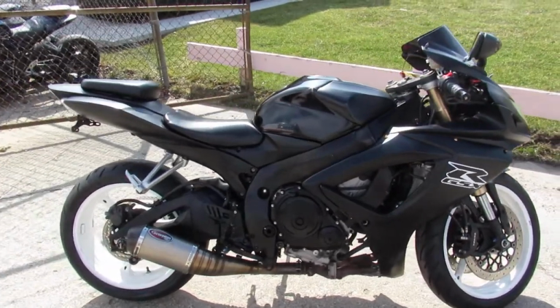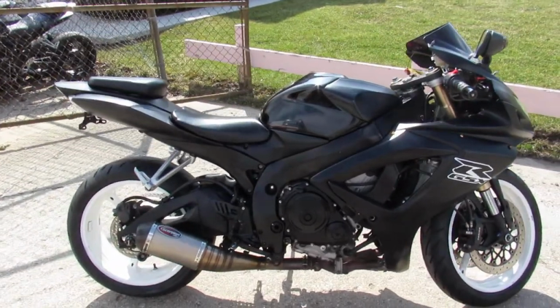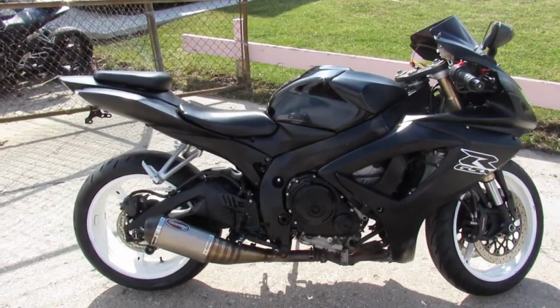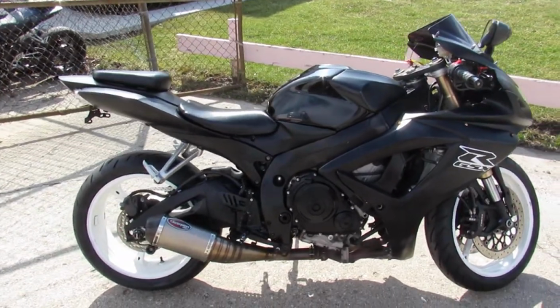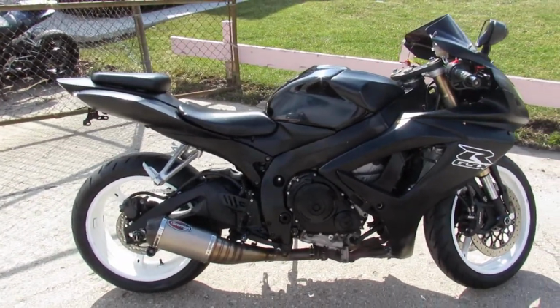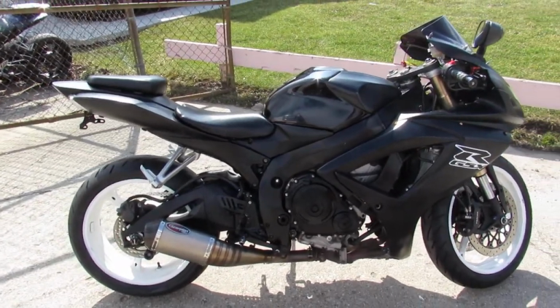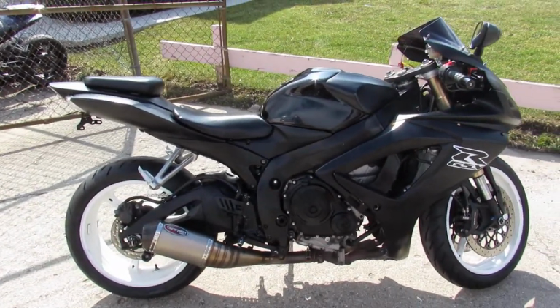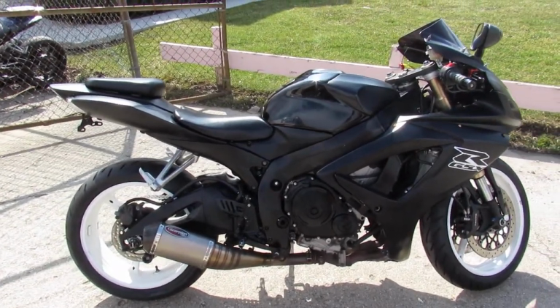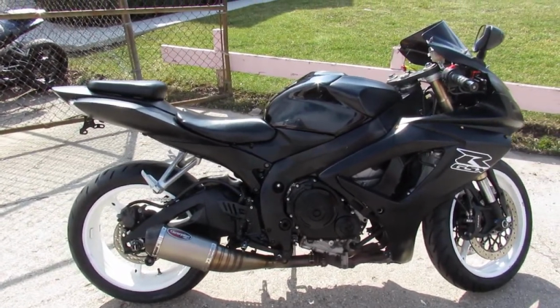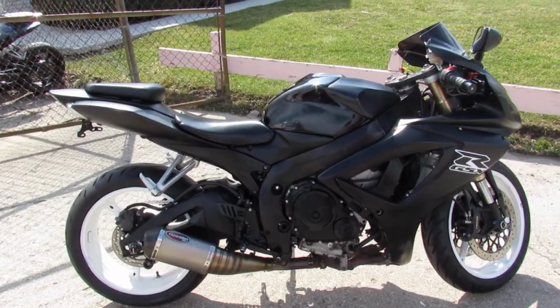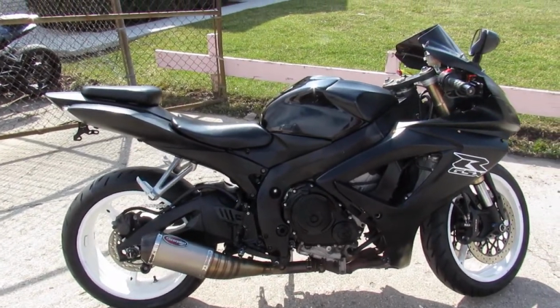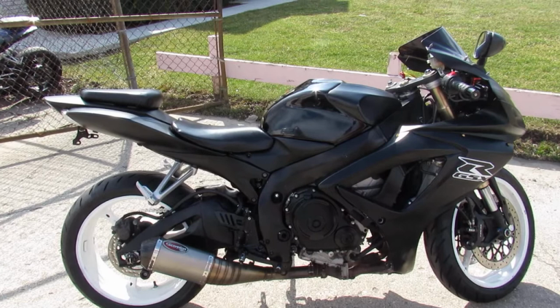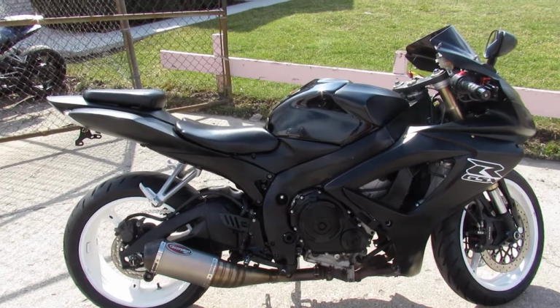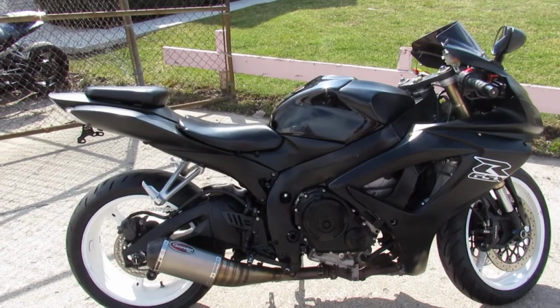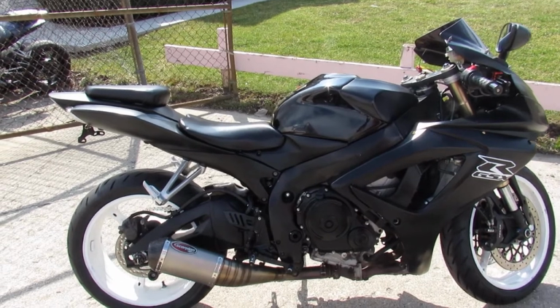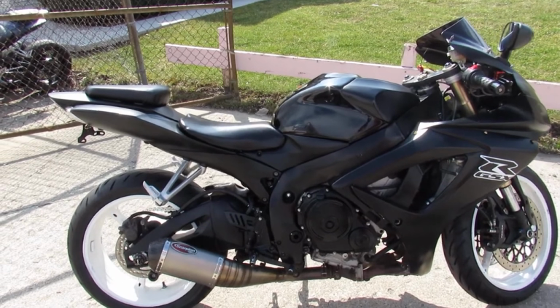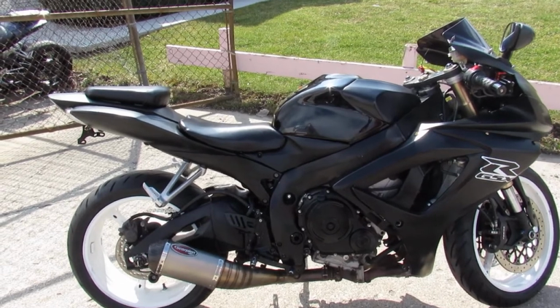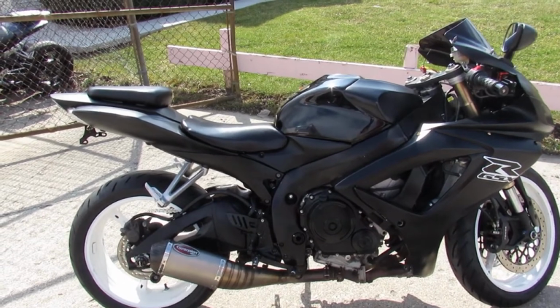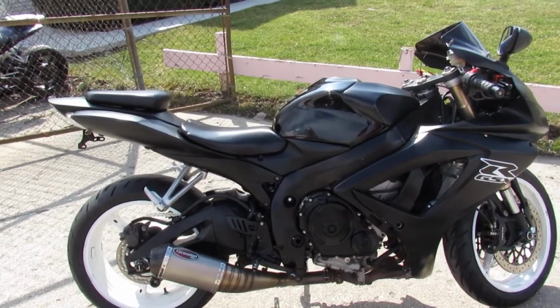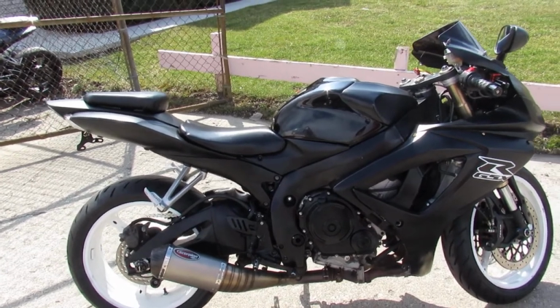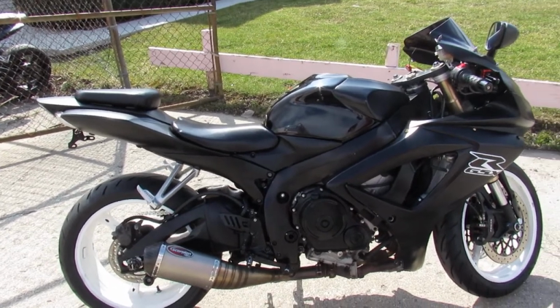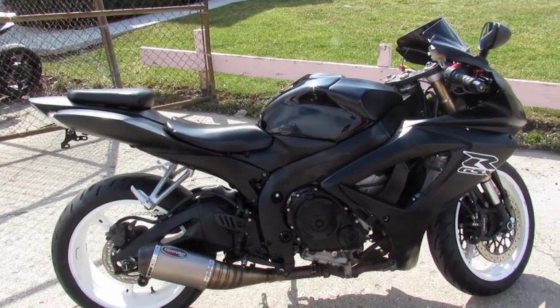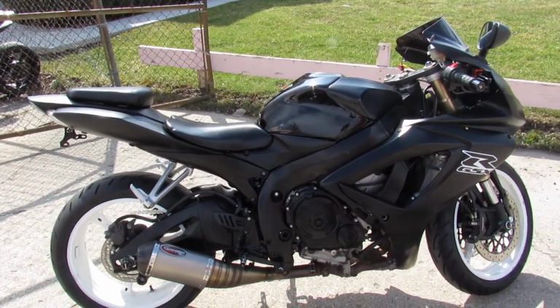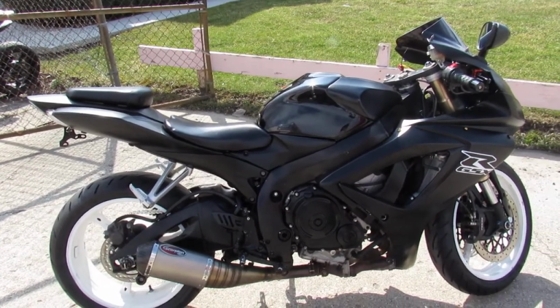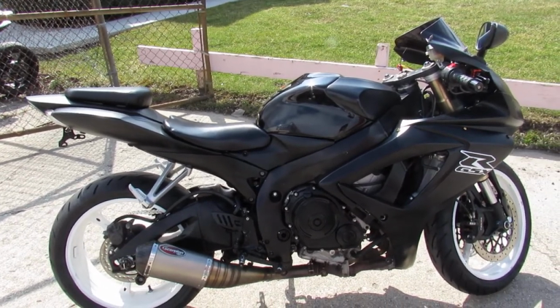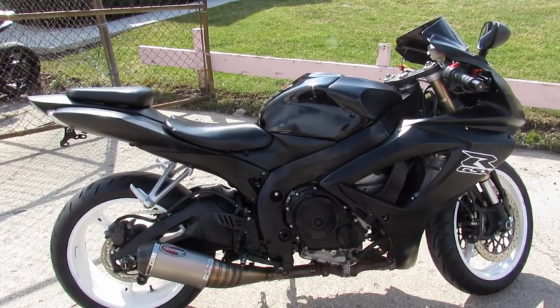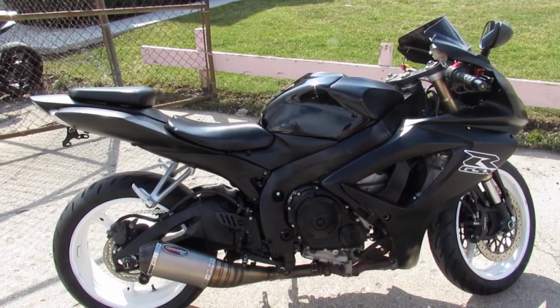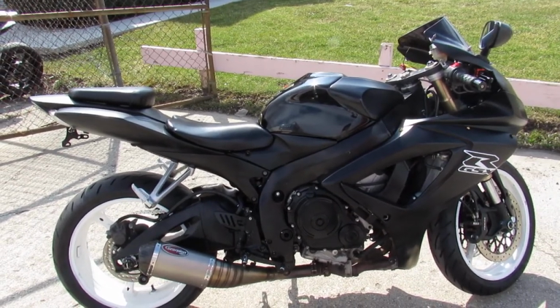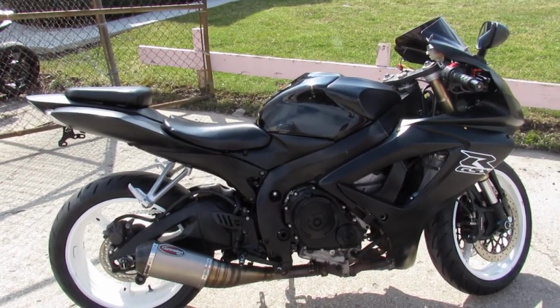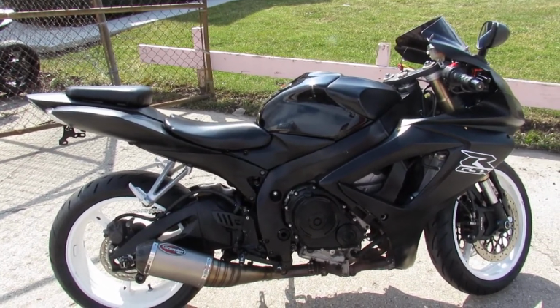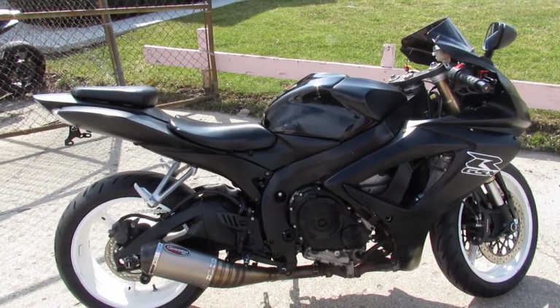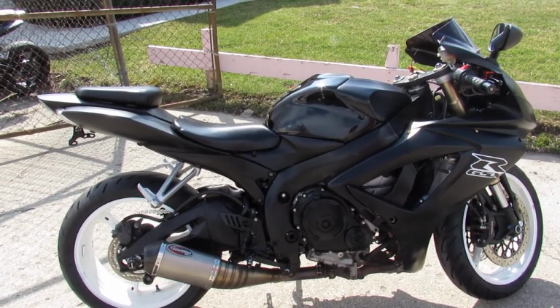Give us a call, we'll get it done. 07 Gixxer 6, only $4,999. 810-648-9500.